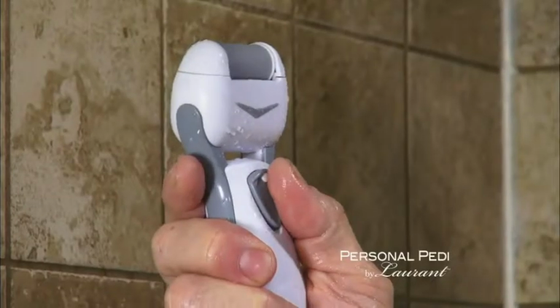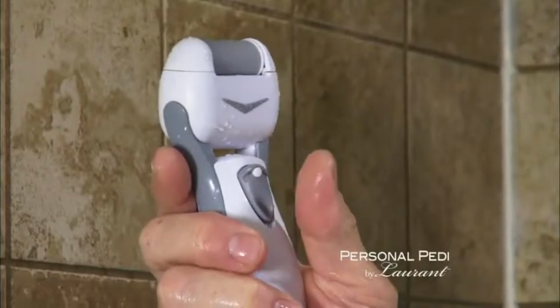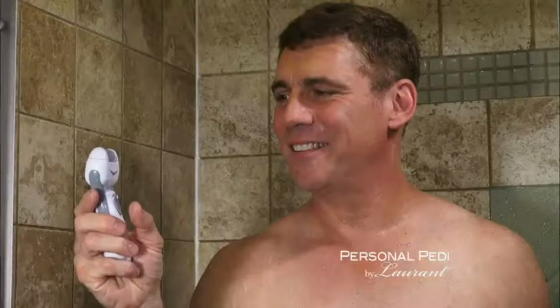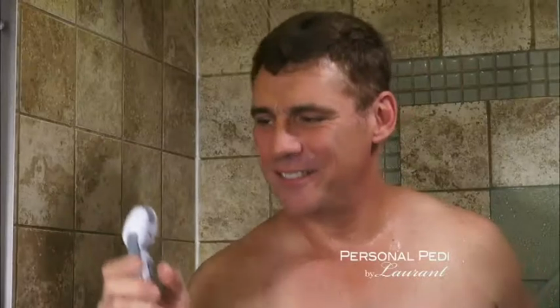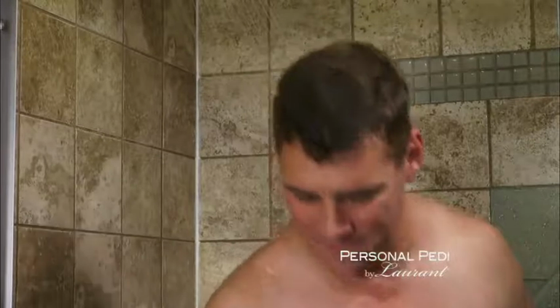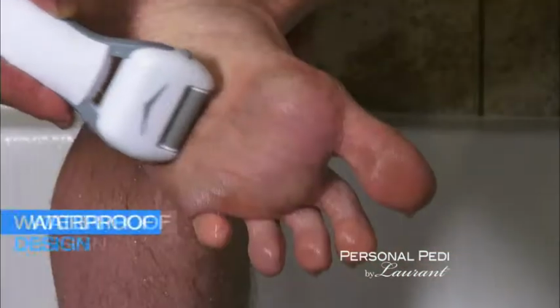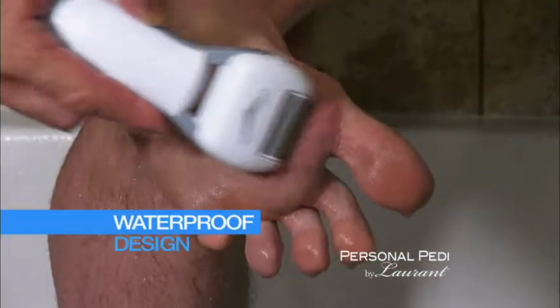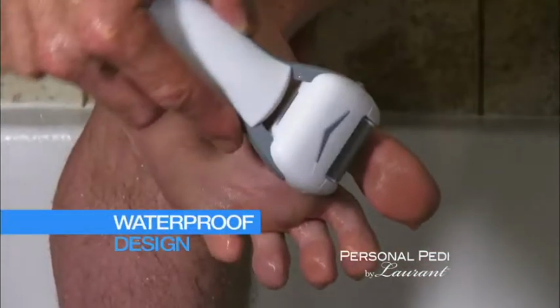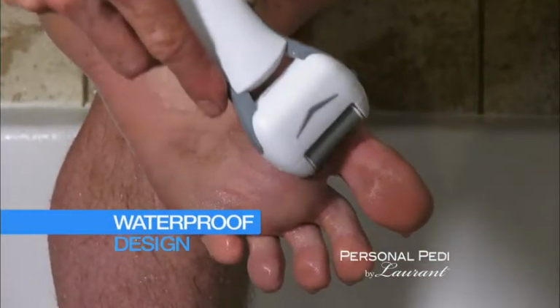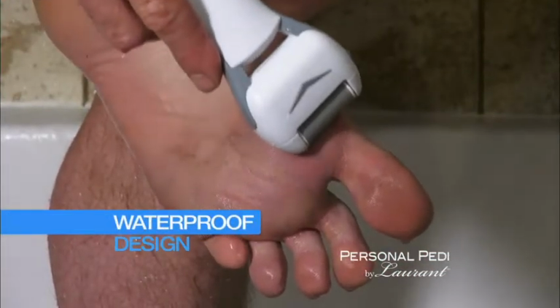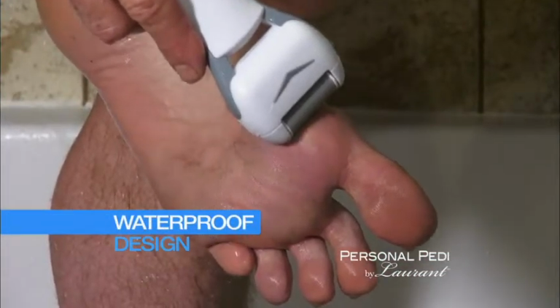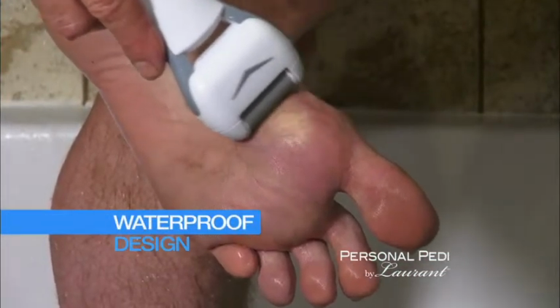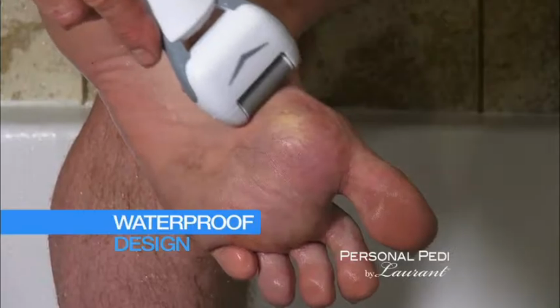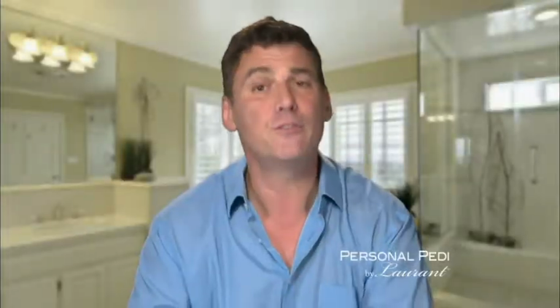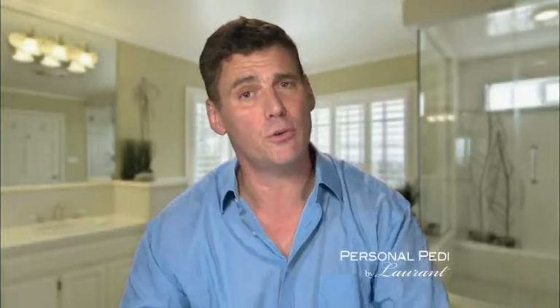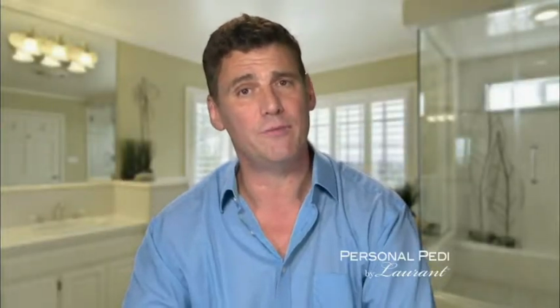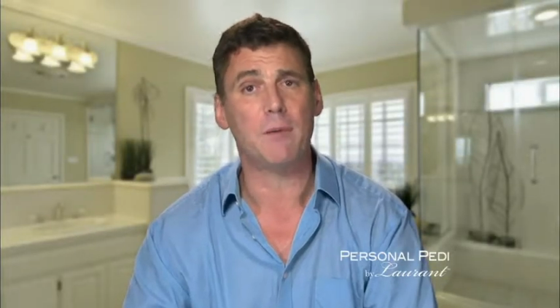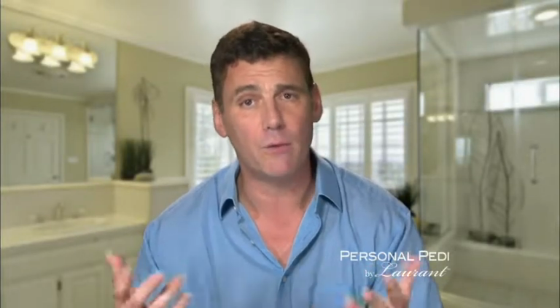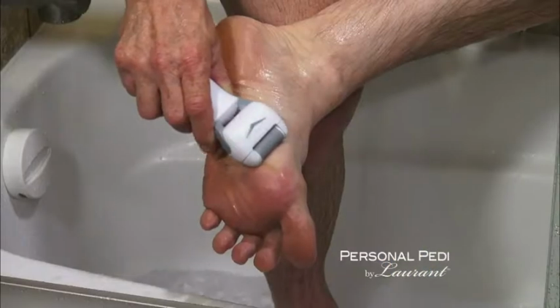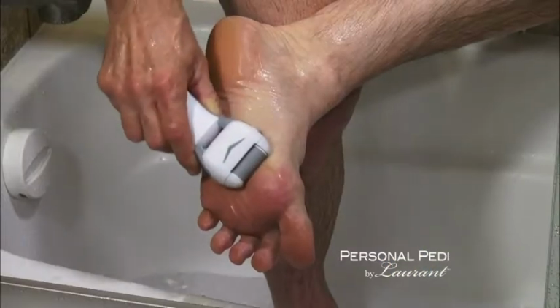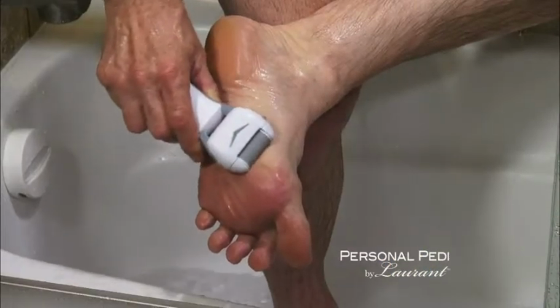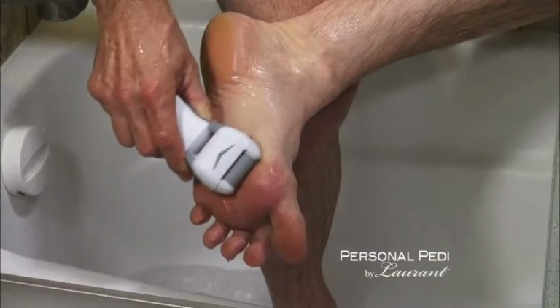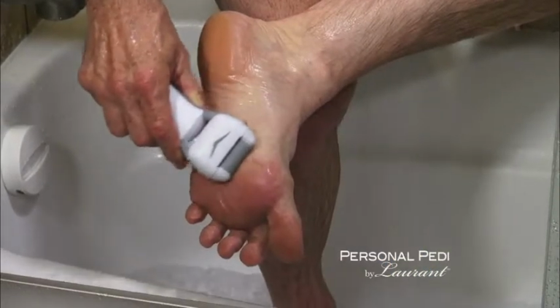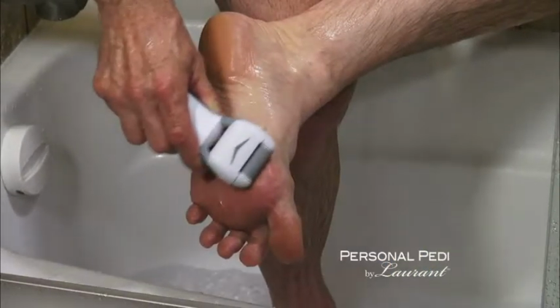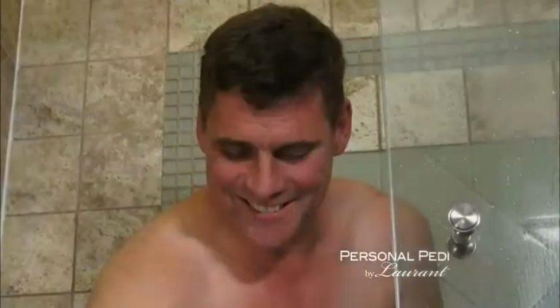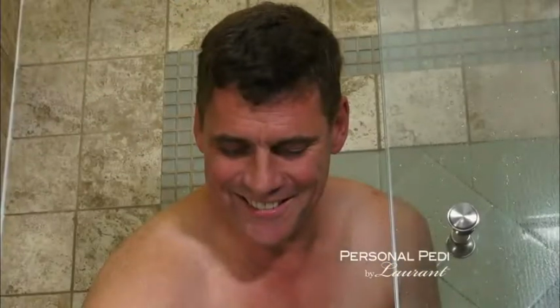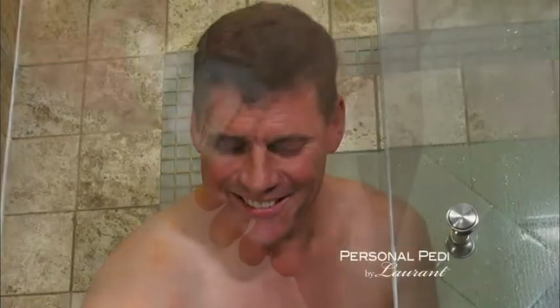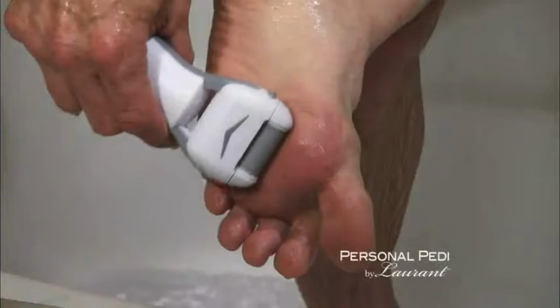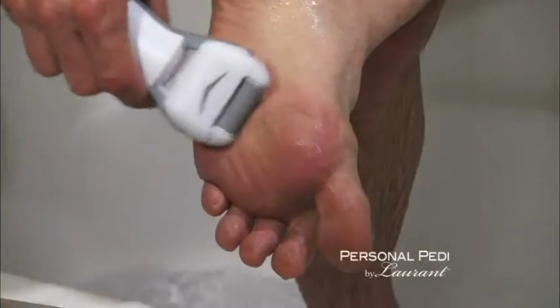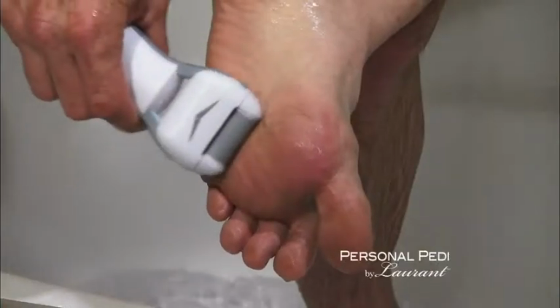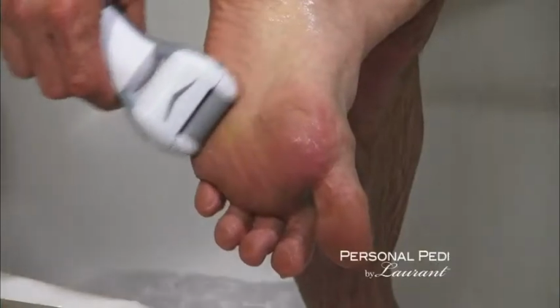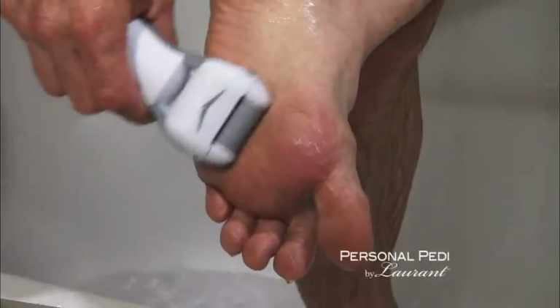This revolutionary foot care system is waterproof, so you can use it right in the shower. I just don't have time to battle with my calluses all day. Now that I can do it in the shower, it's part of my daily routine.